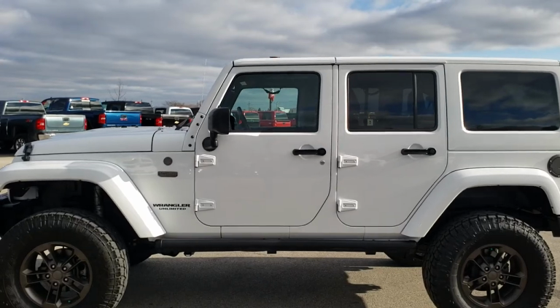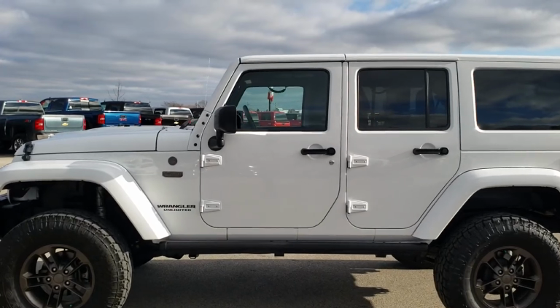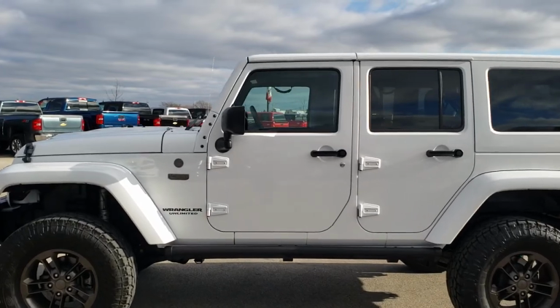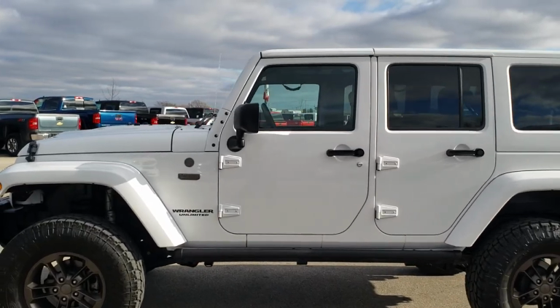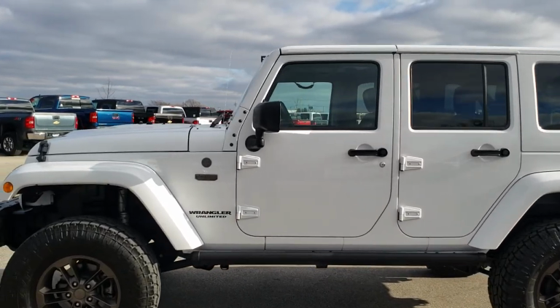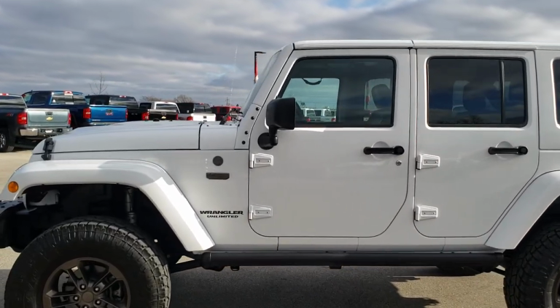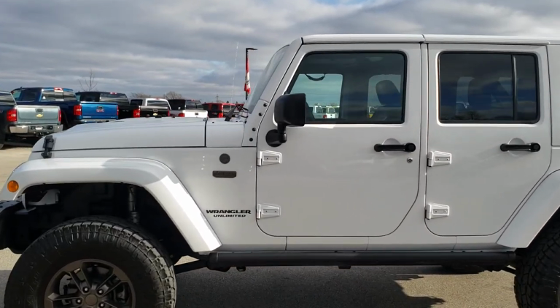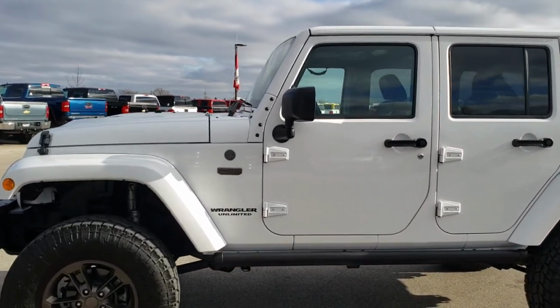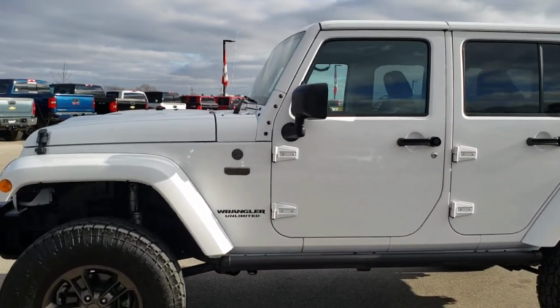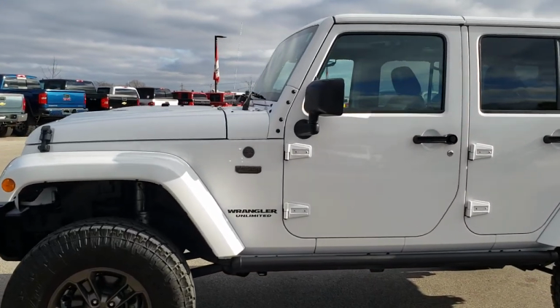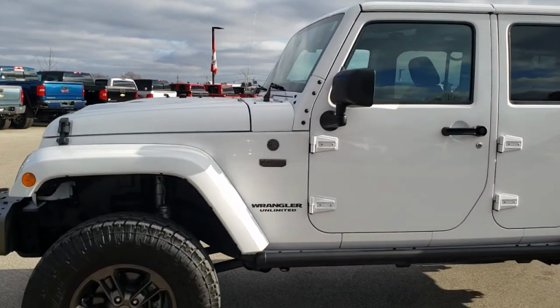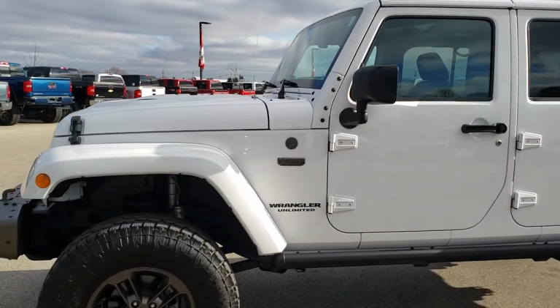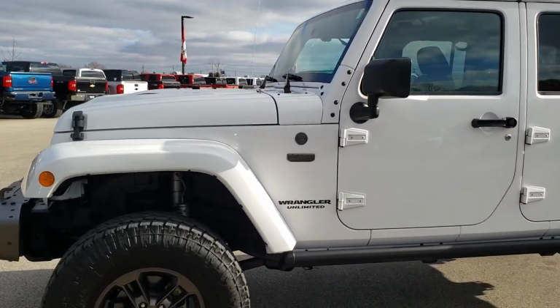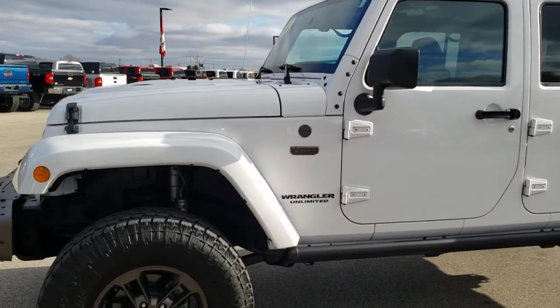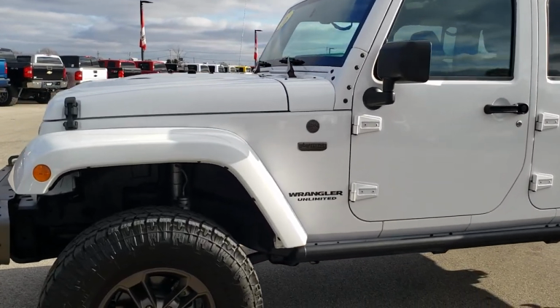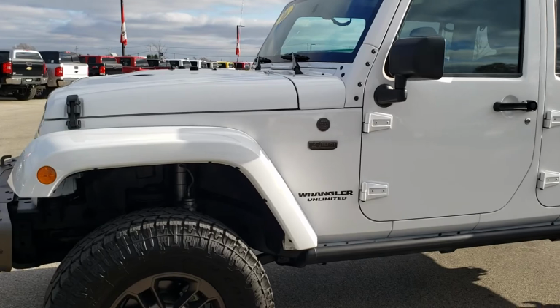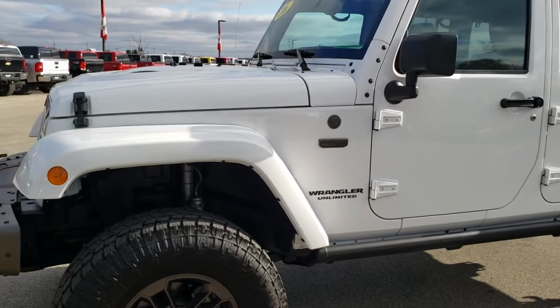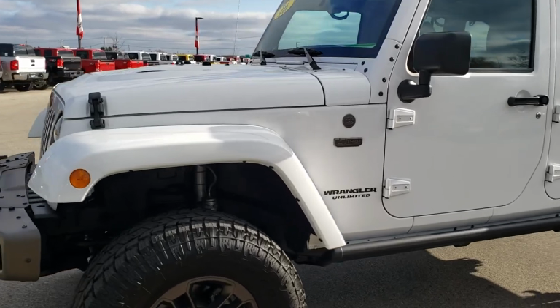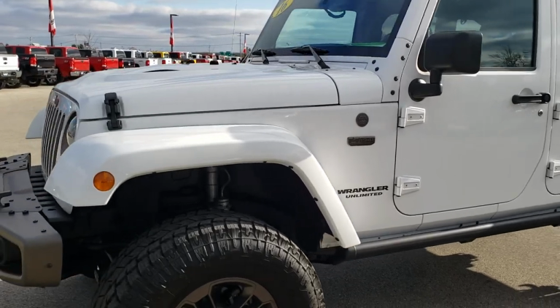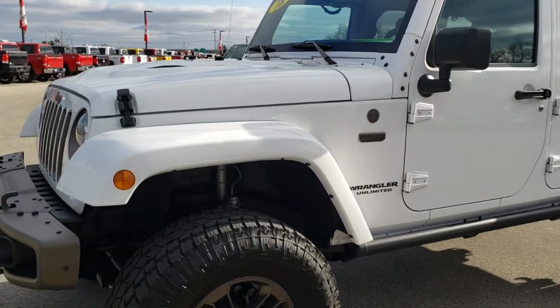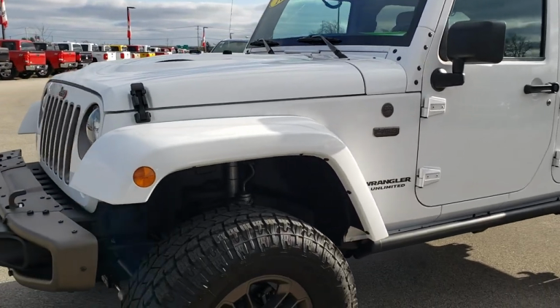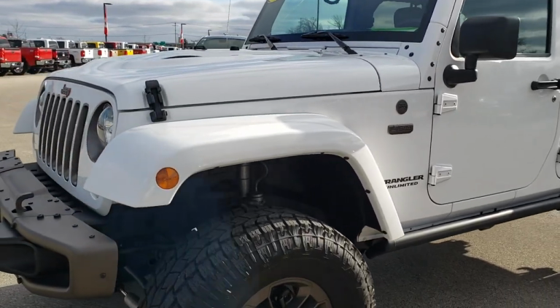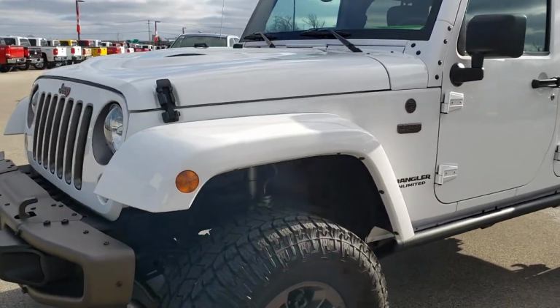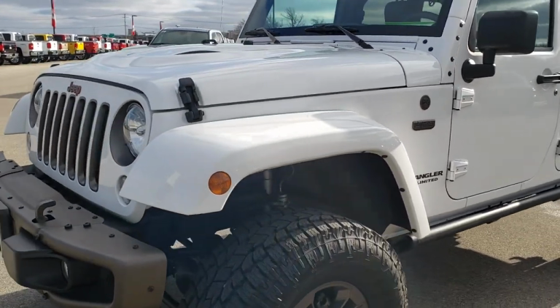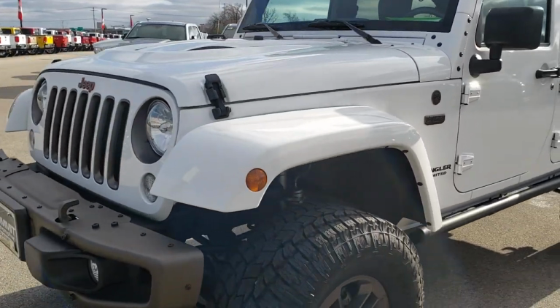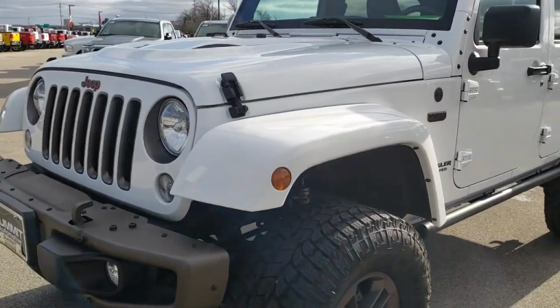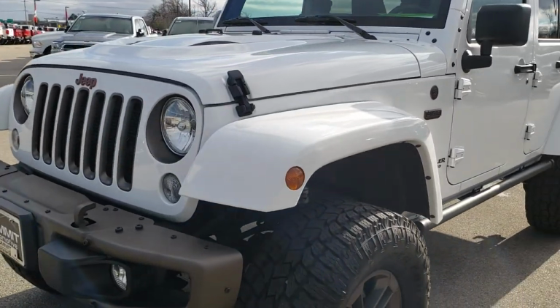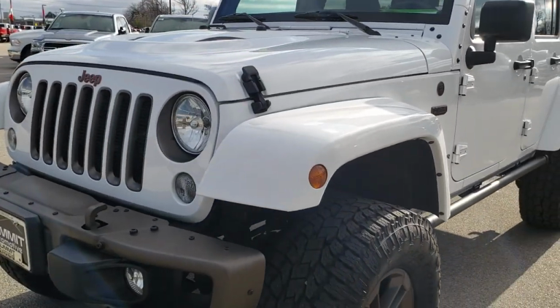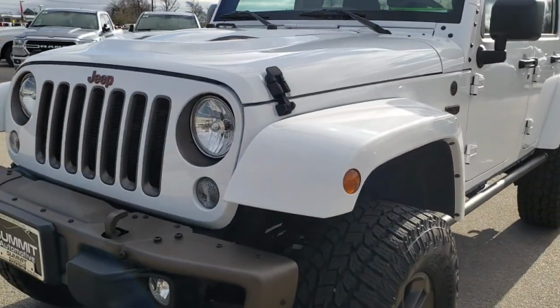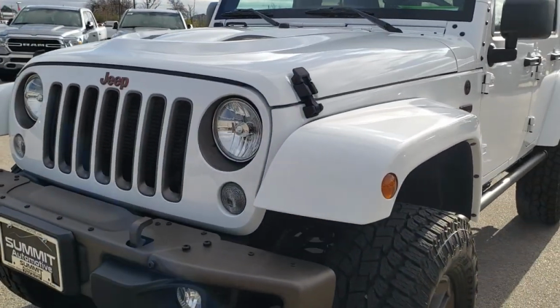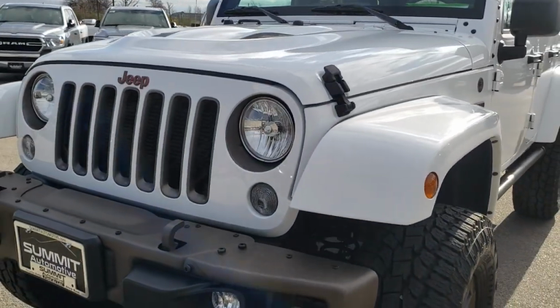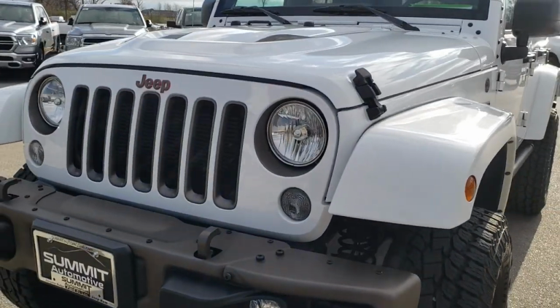This is stock number 9830. We are here at Summit Automotive in Fond du Lac, Wisconsin, your new and used Jeep Wrangler Headquarters.